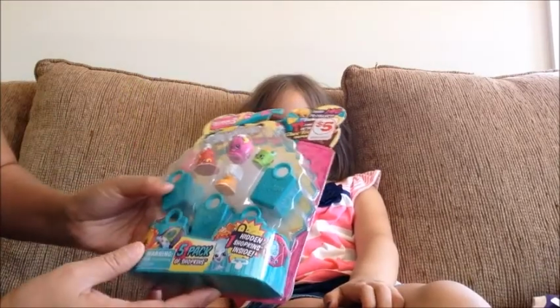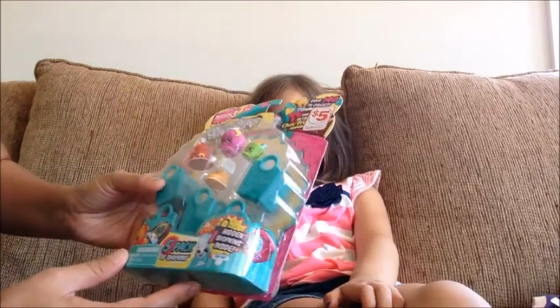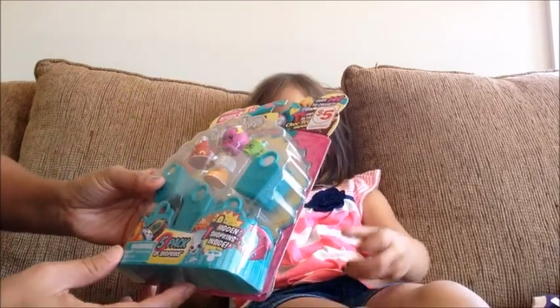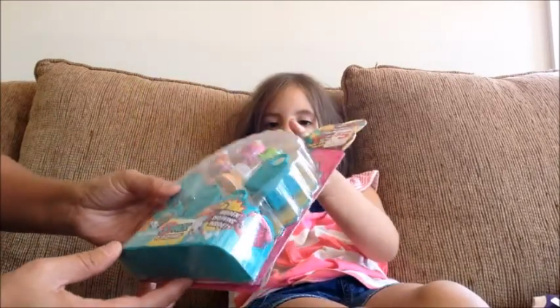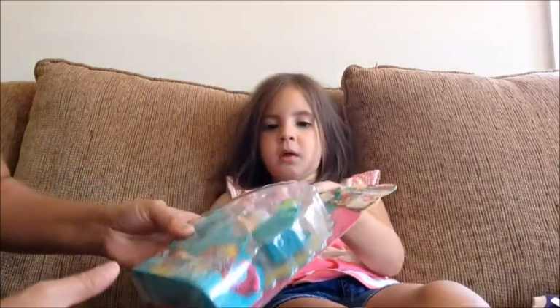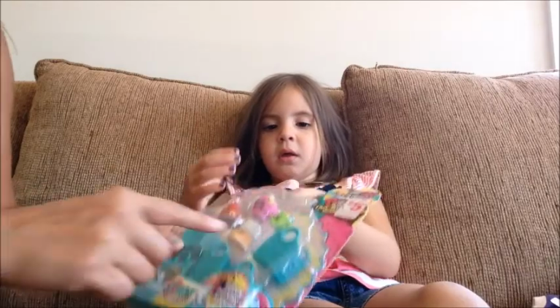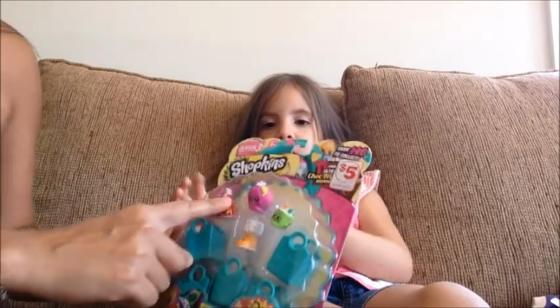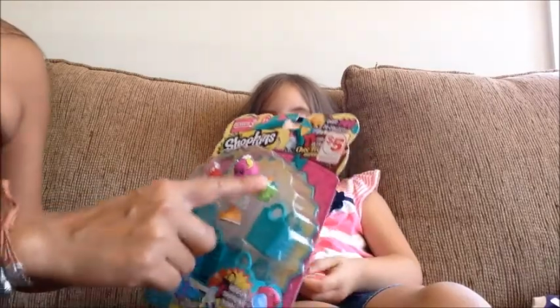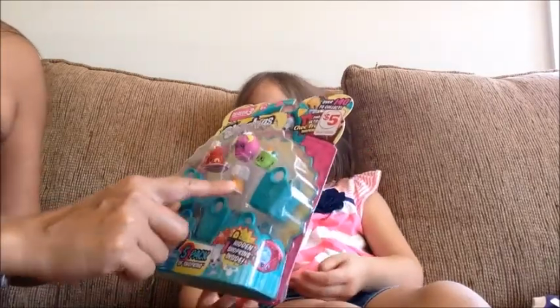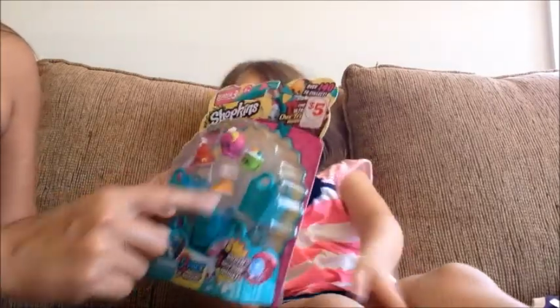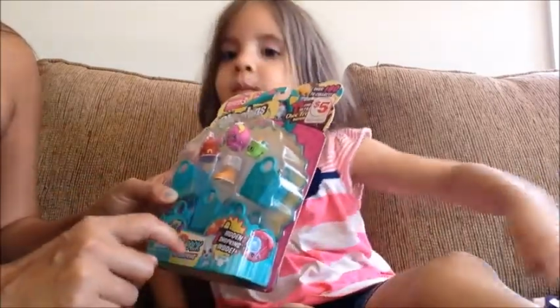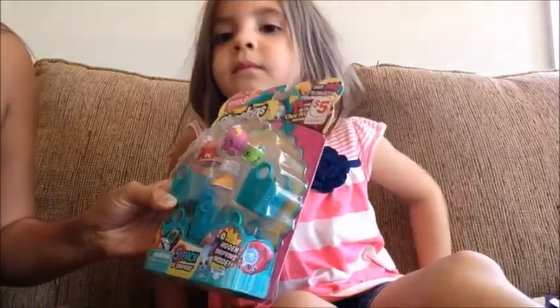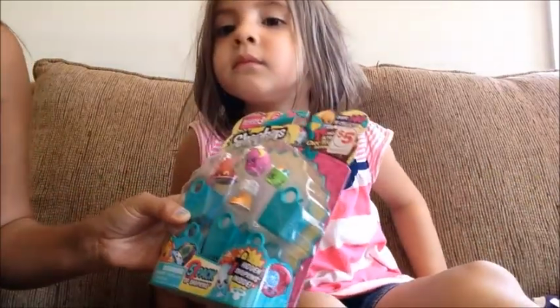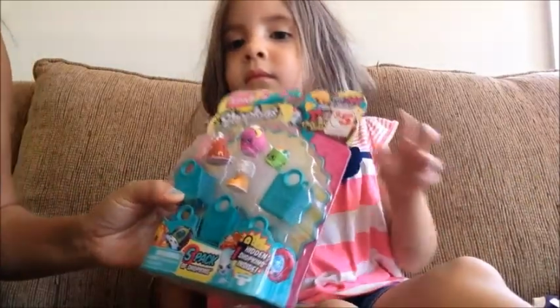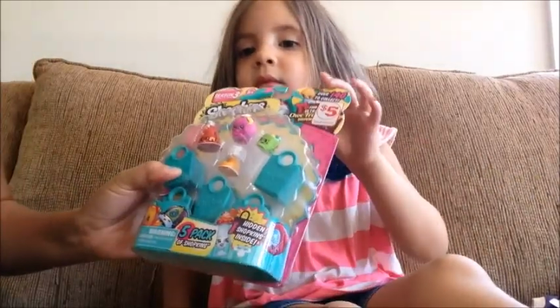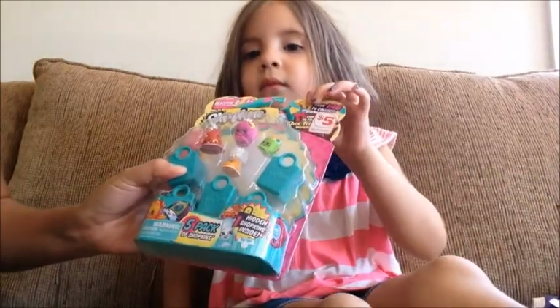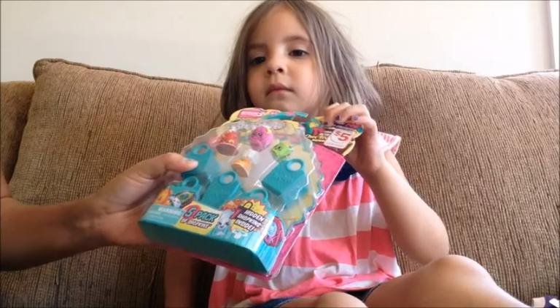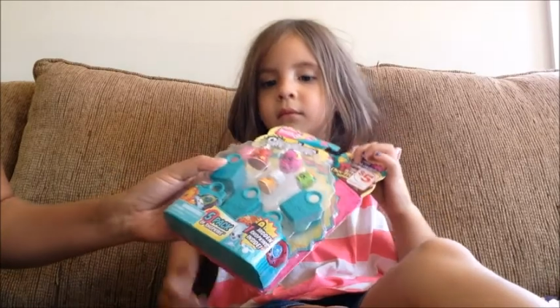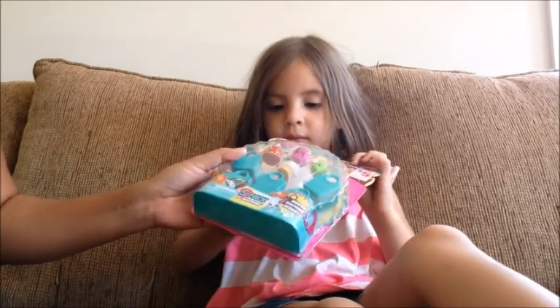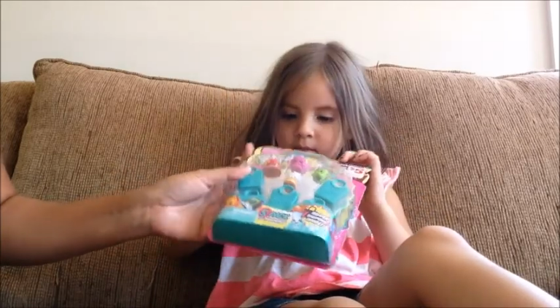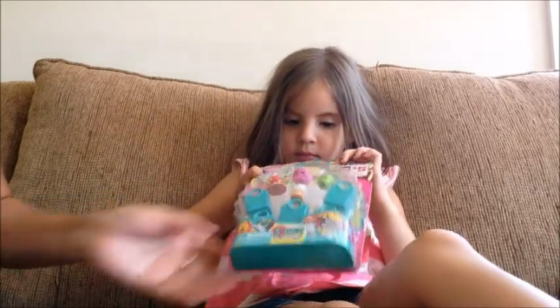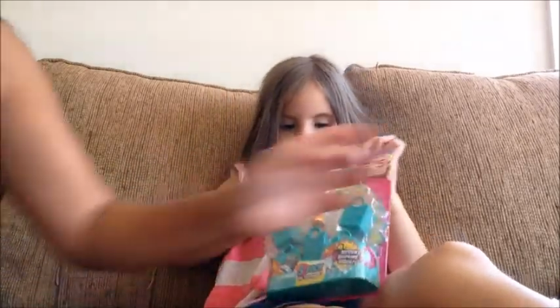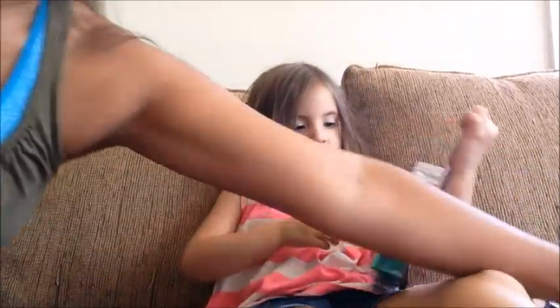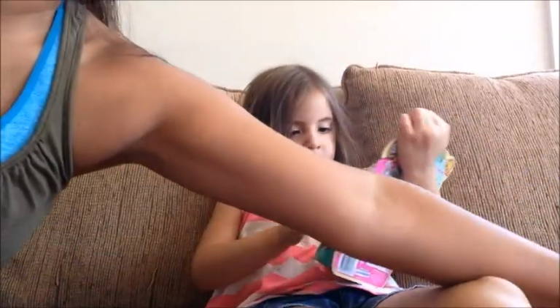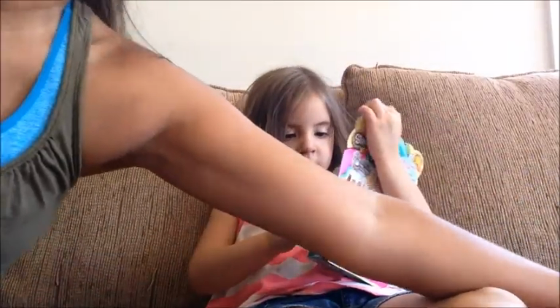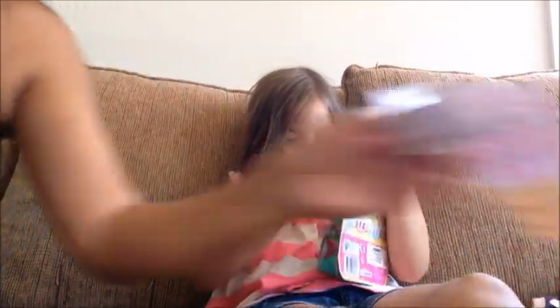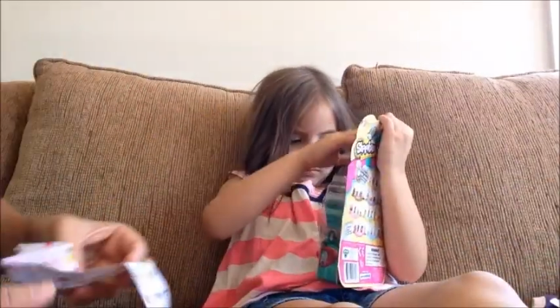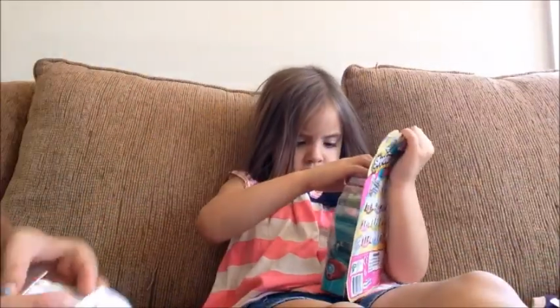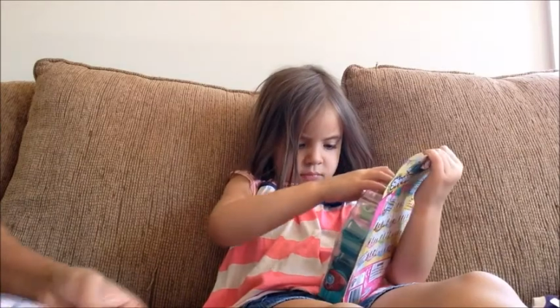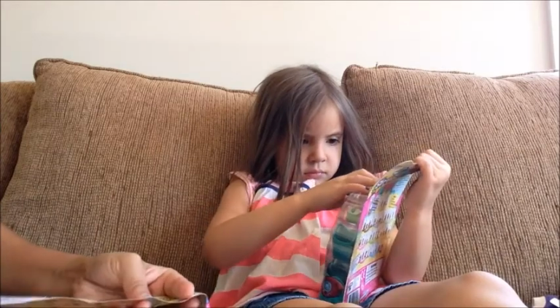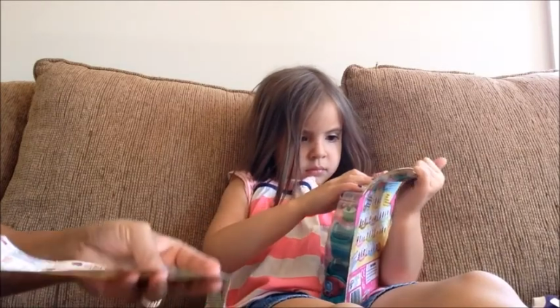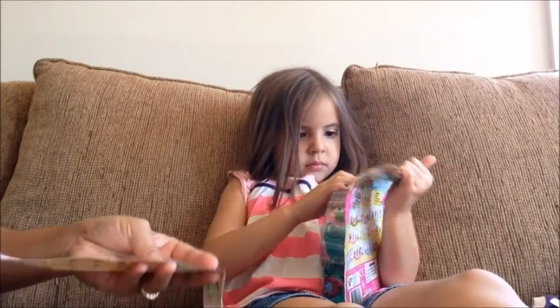Kalia is going to go ahead and open it. There's four of them right here but inside it's hidden — there's one that's hiding. So Kalia is going to open it and we're going to look at what's inside. Go ahead, Kalia.